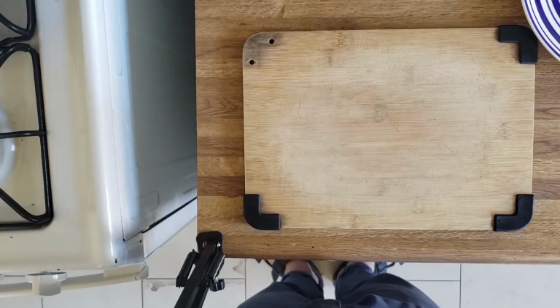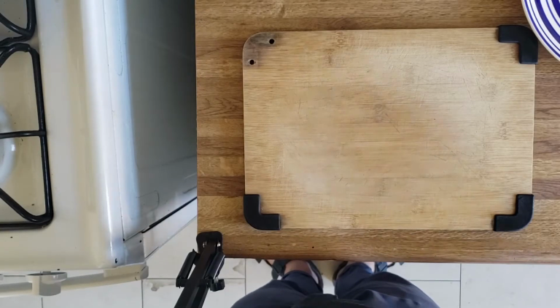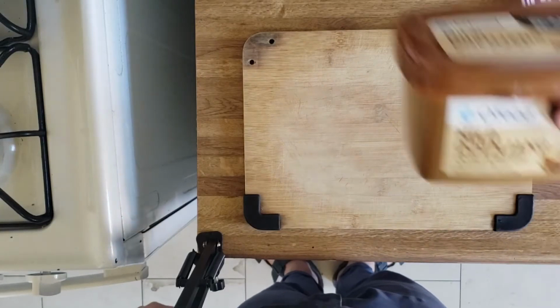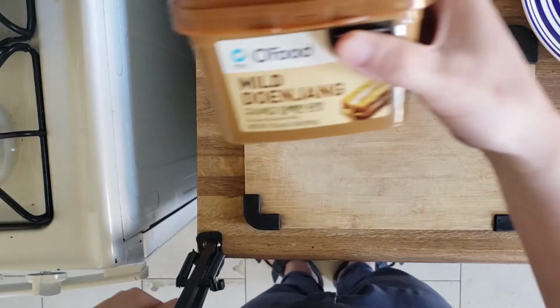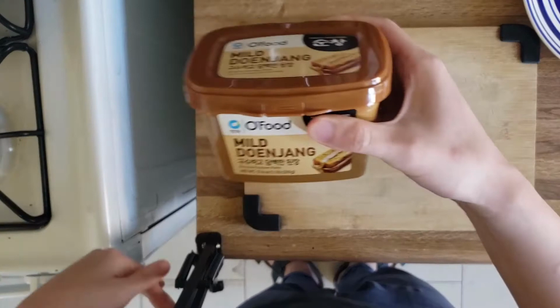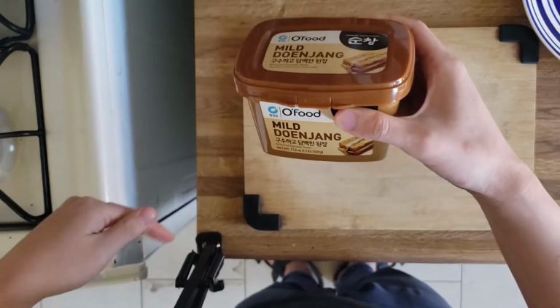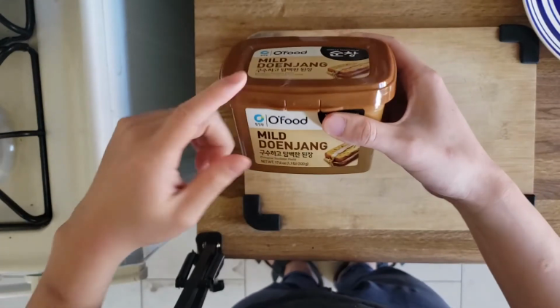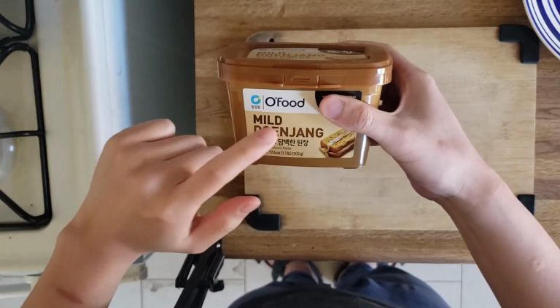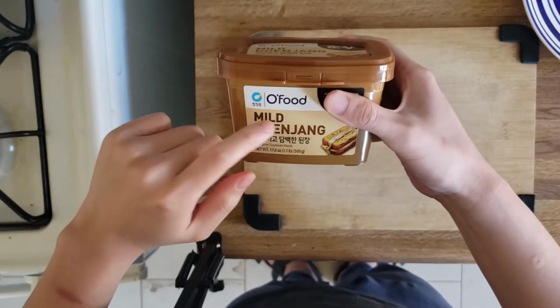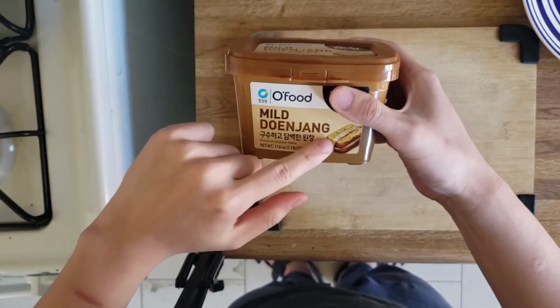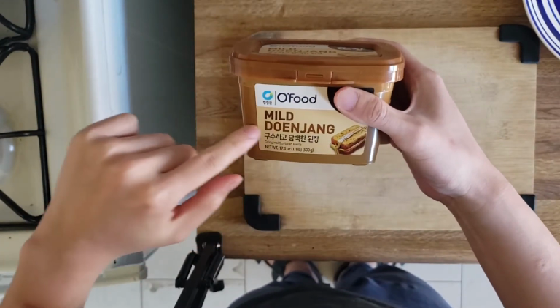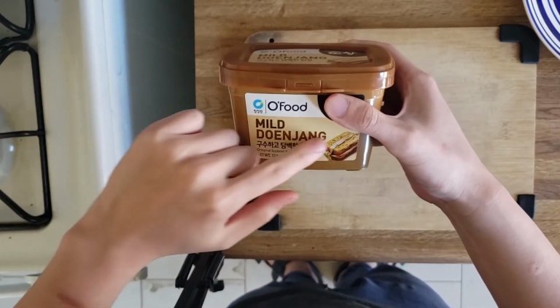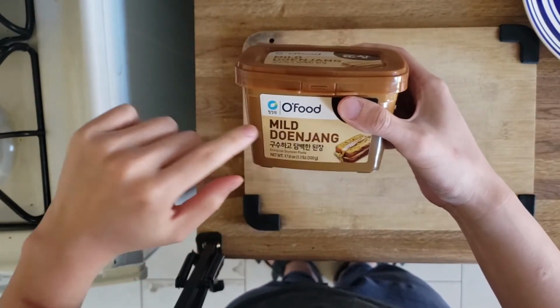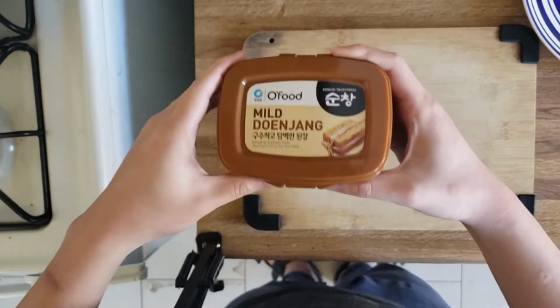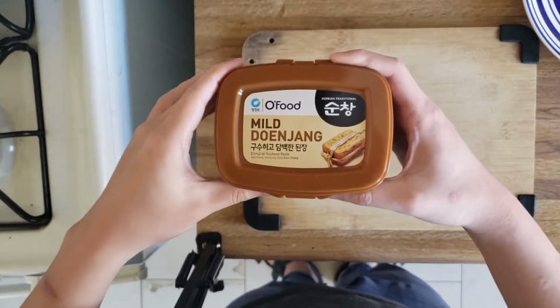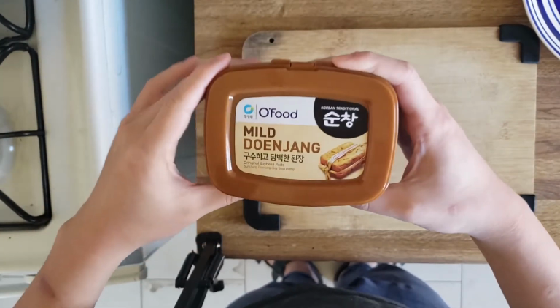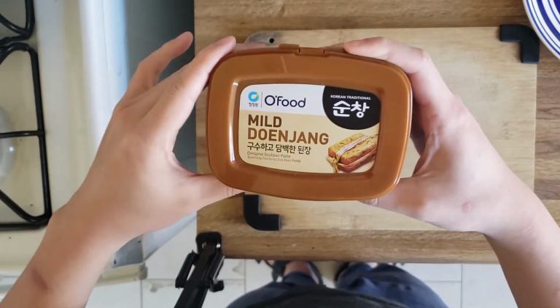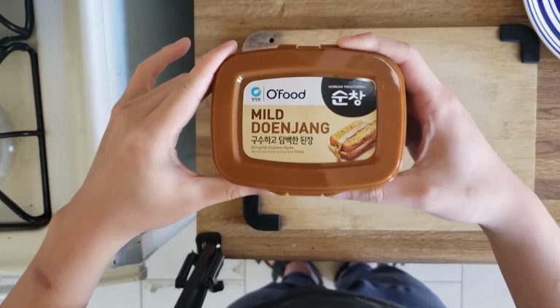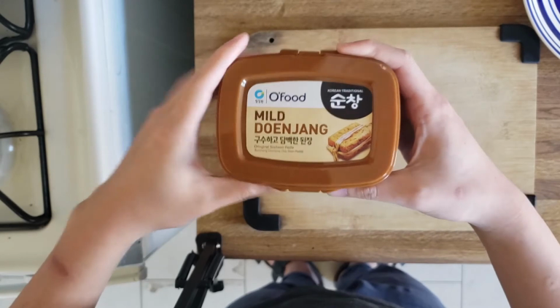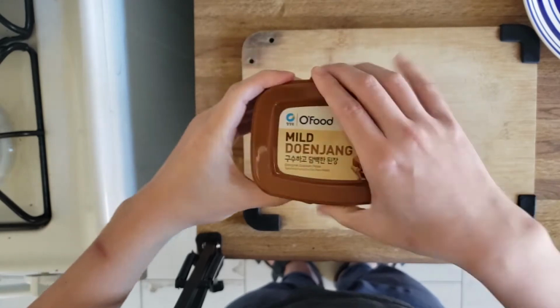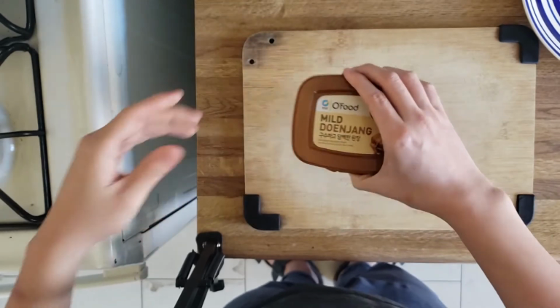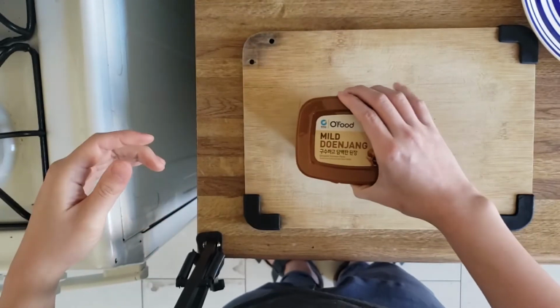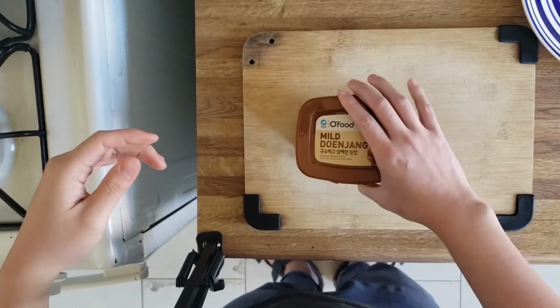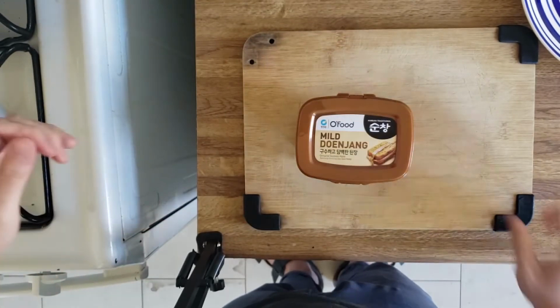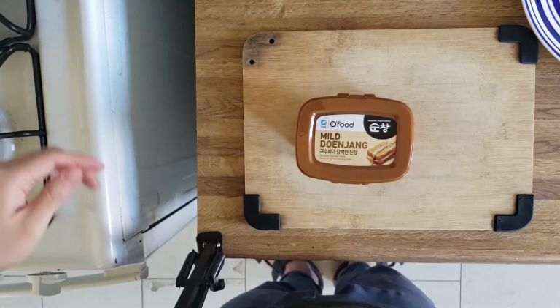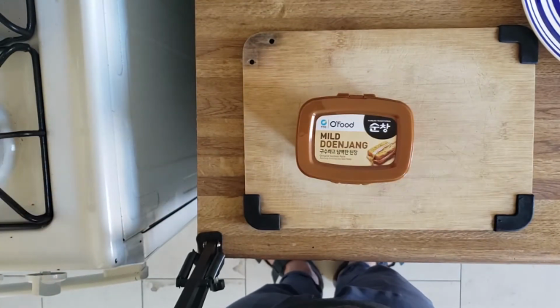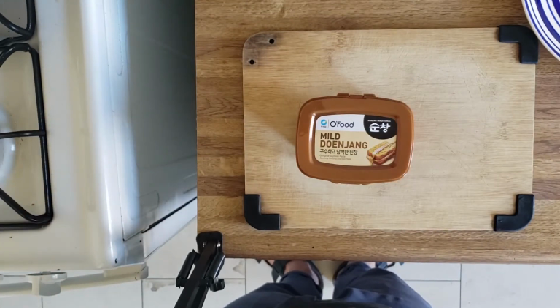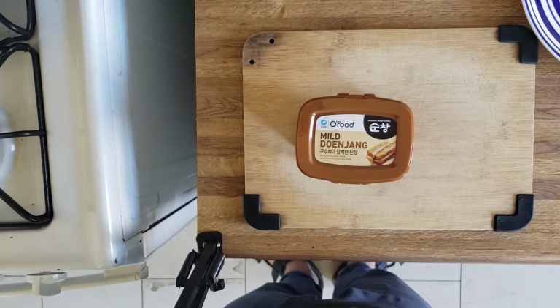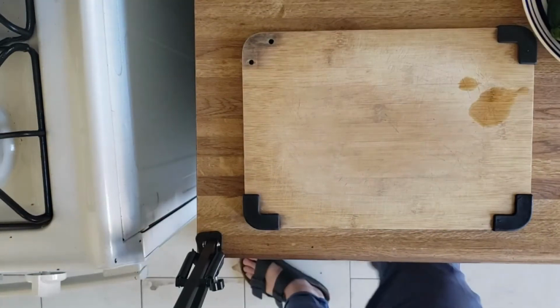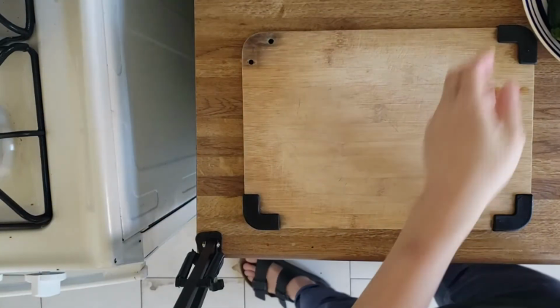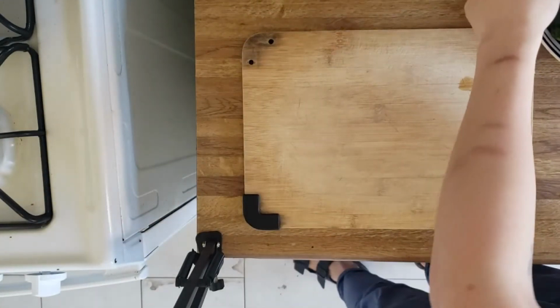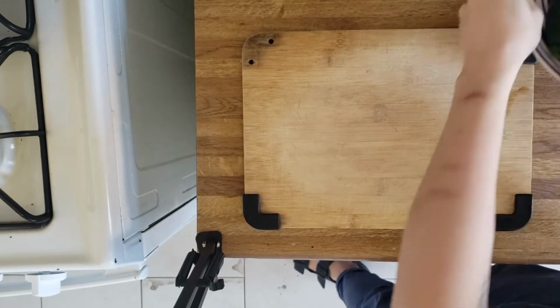To make duenjang stew, you need duenjang, which is Korean fermented soybean paste. You really do need this to make this dish. And if you're in LA, they're all in the Koreatown groceries anywhere.